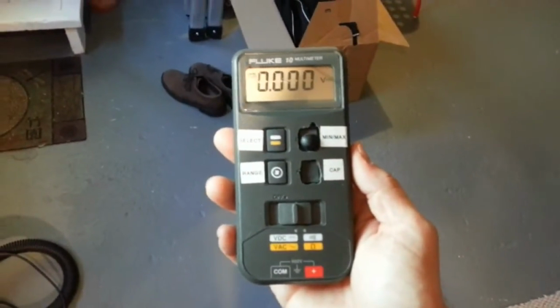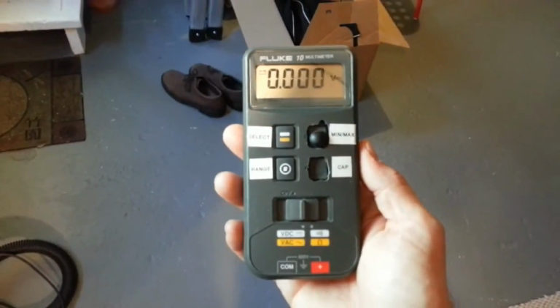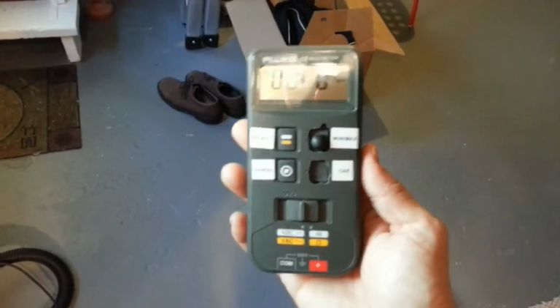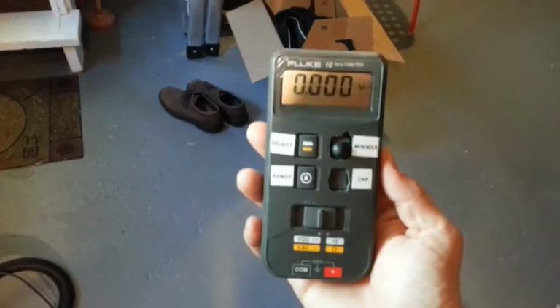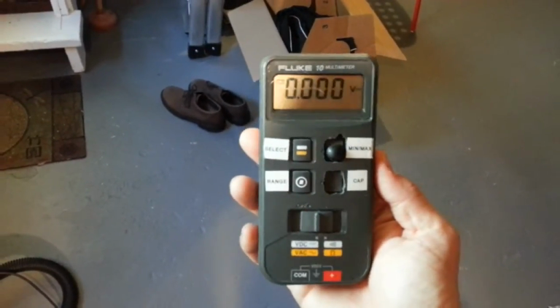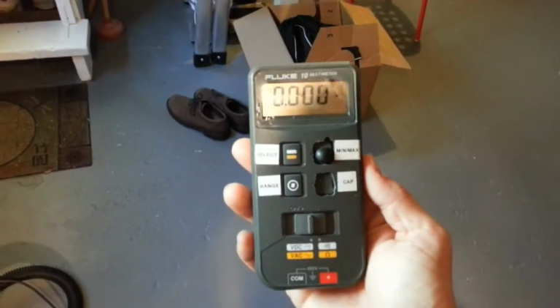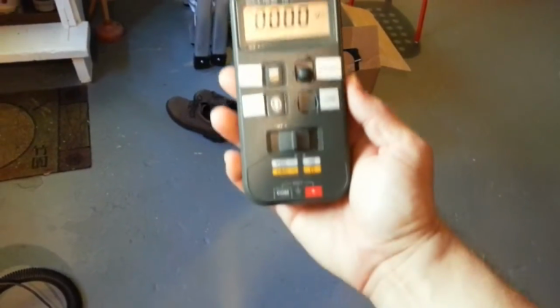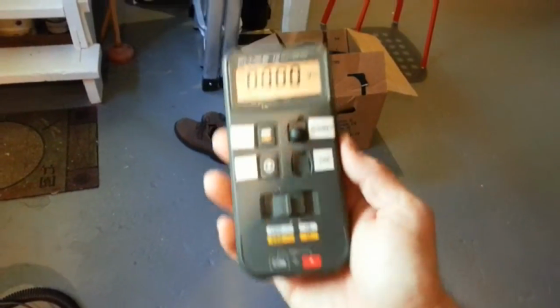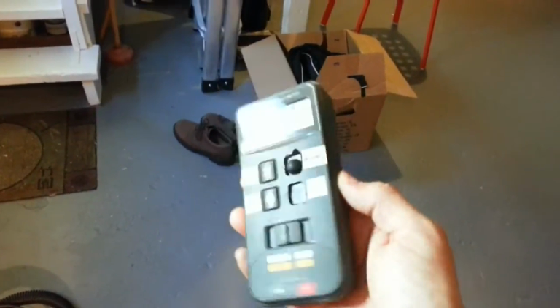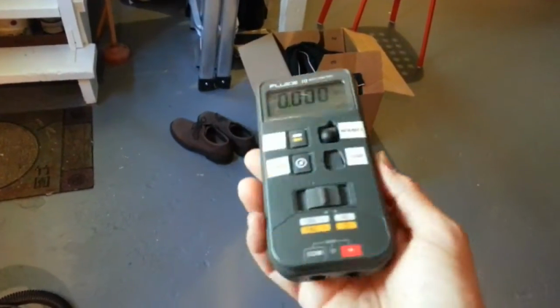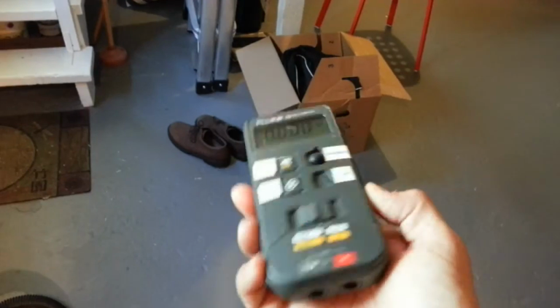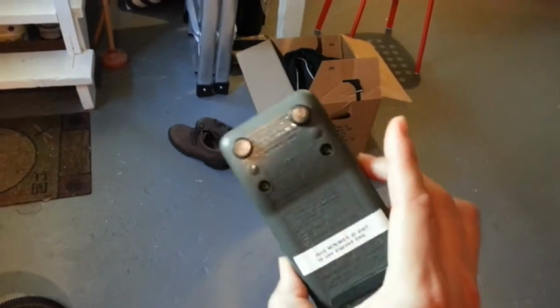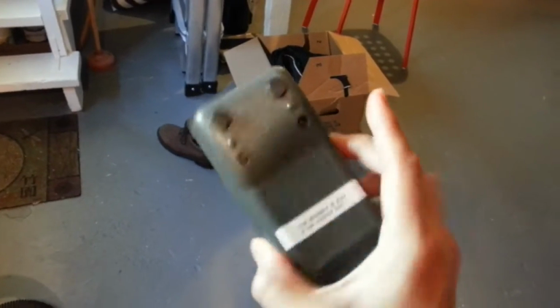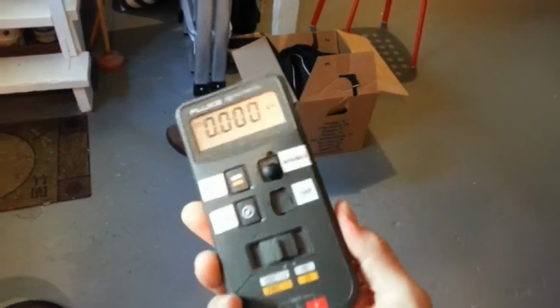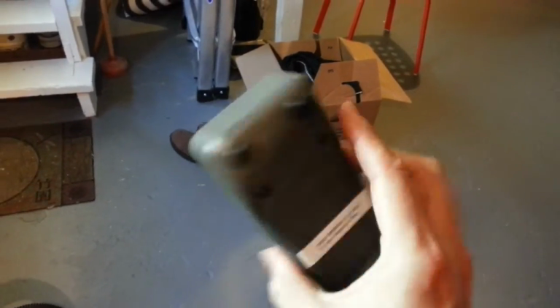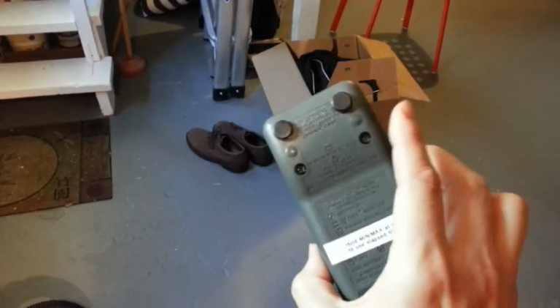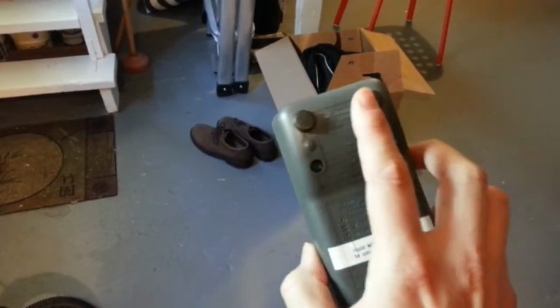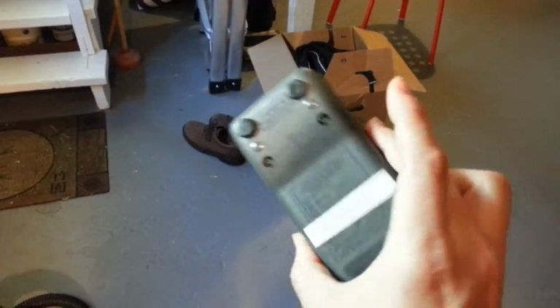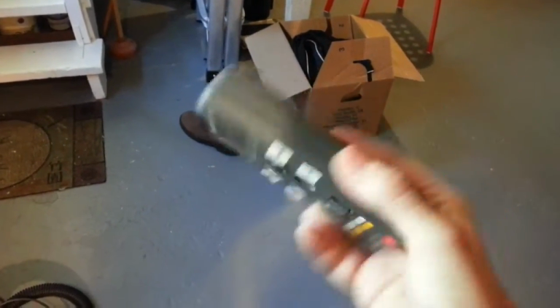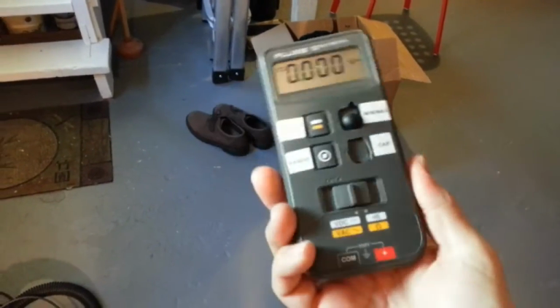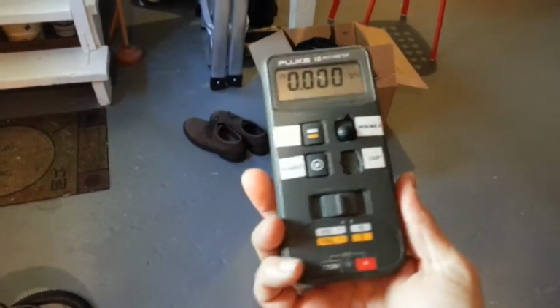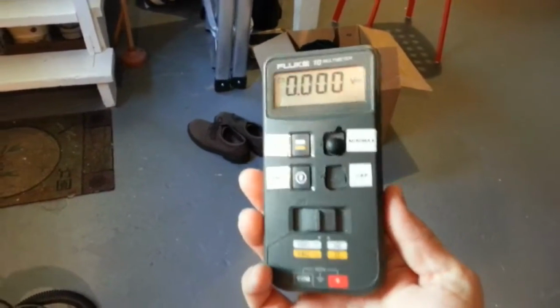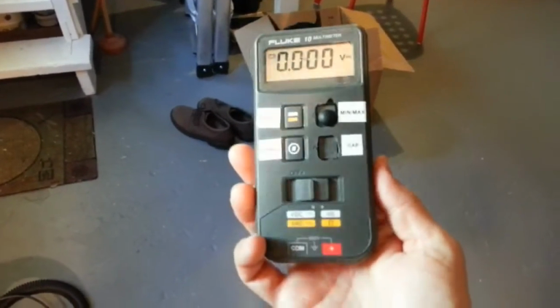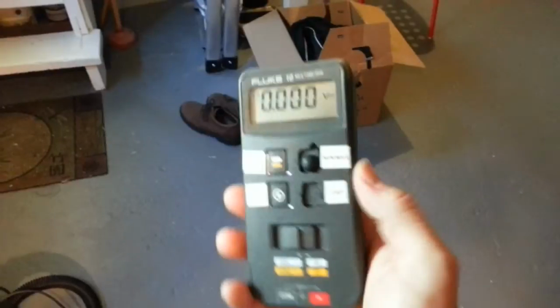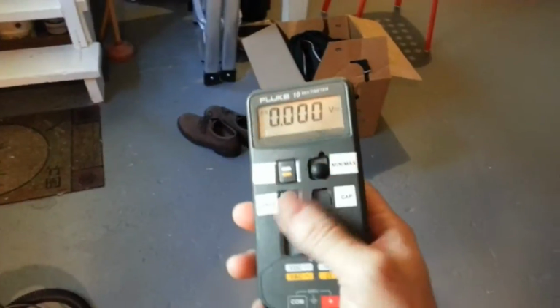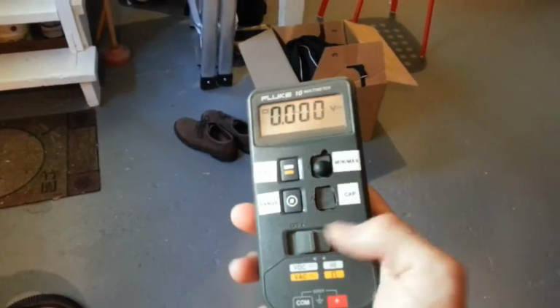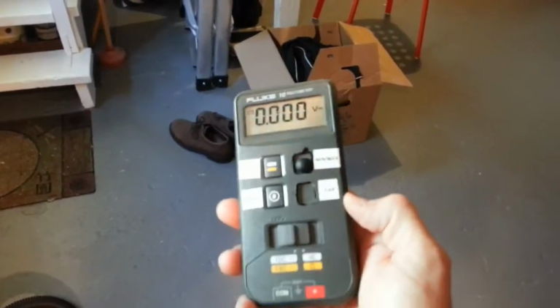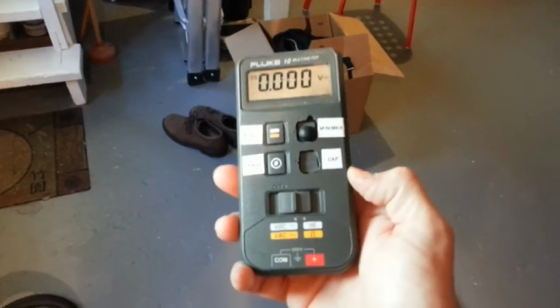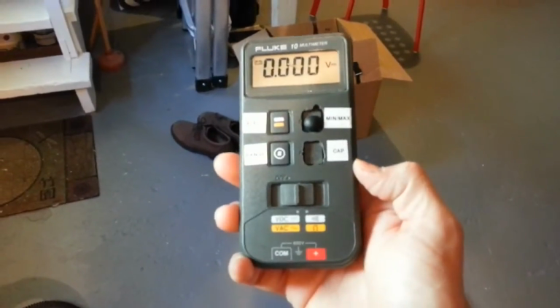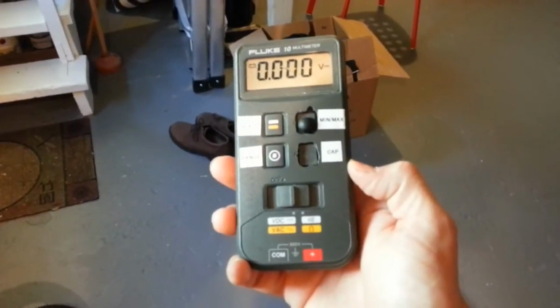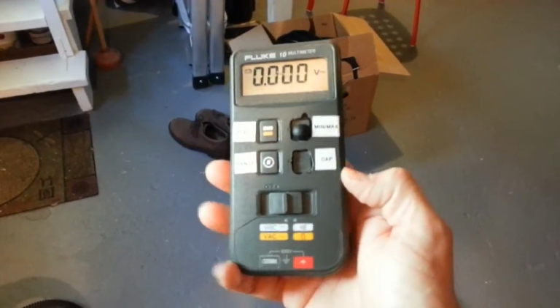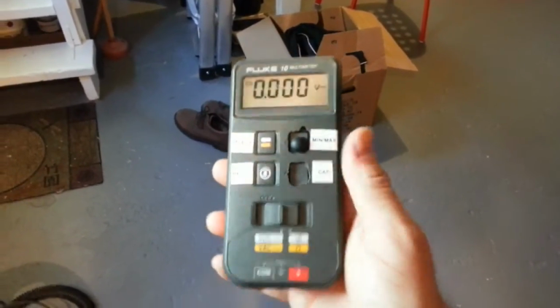This Fluke 10 meter seems to have a real problem. Someone gave it to me, so I didn't buy this, and it was kind of beat up when I got it. I thought it worked properly, but it doesn't.